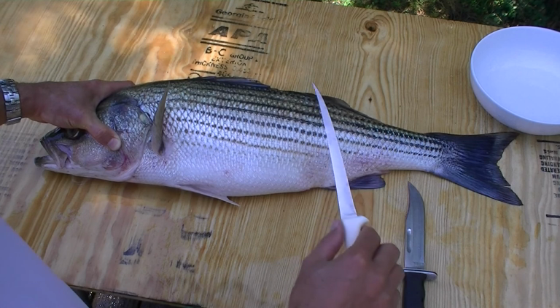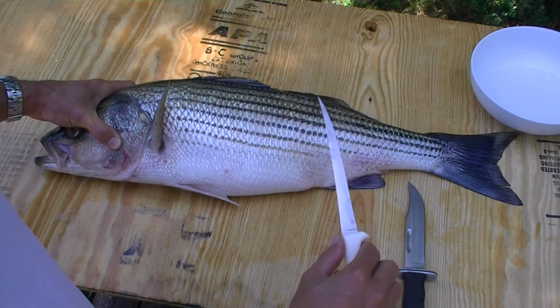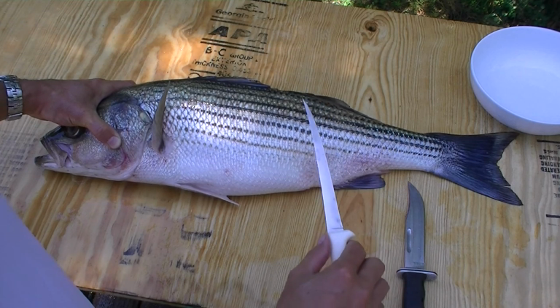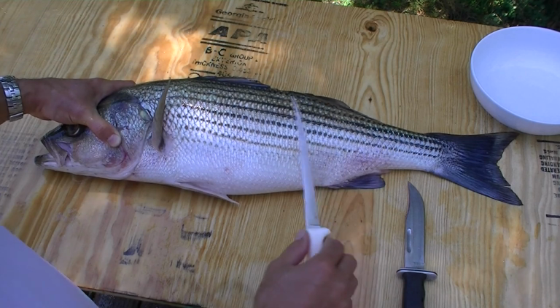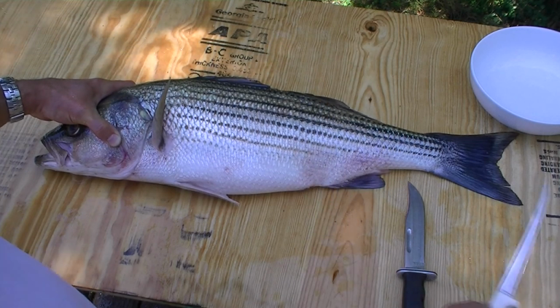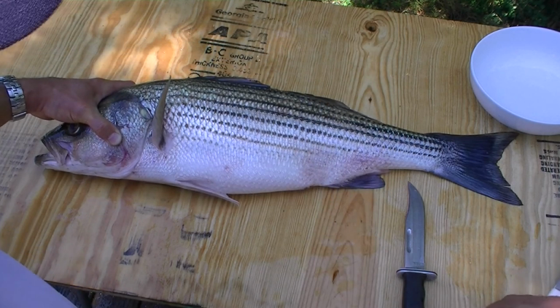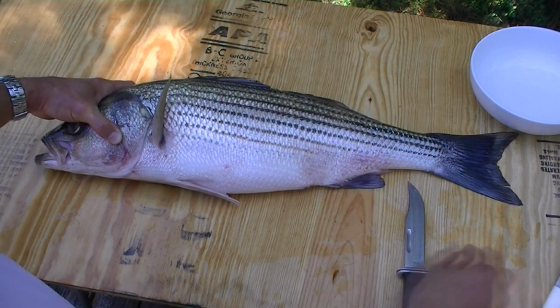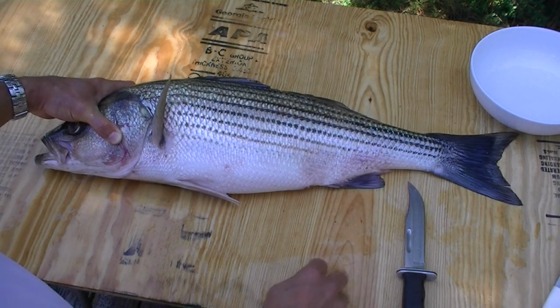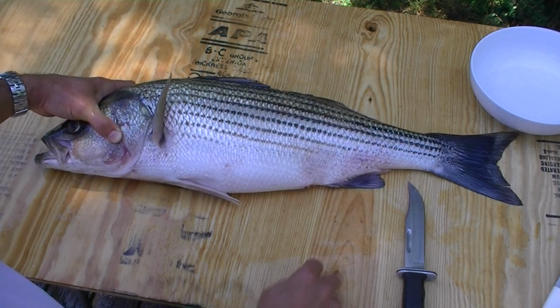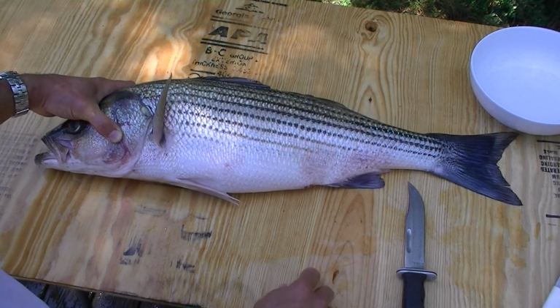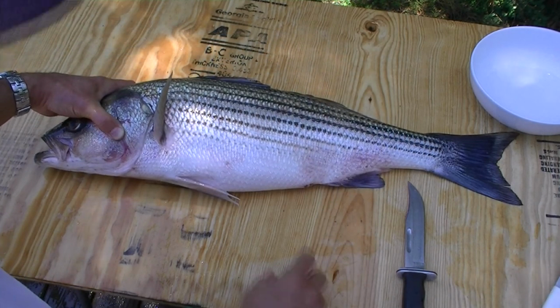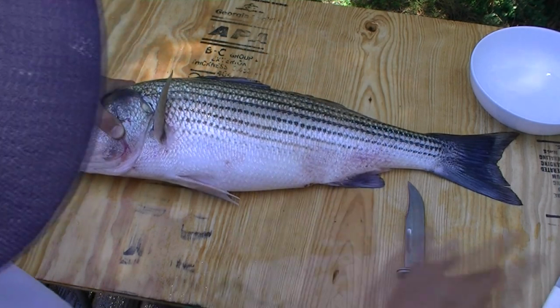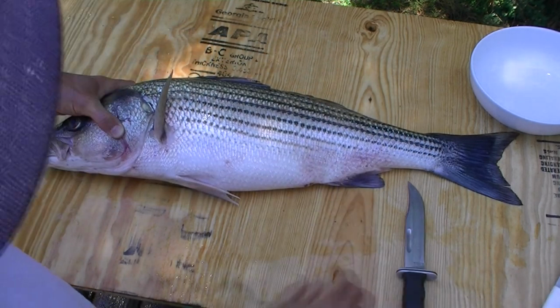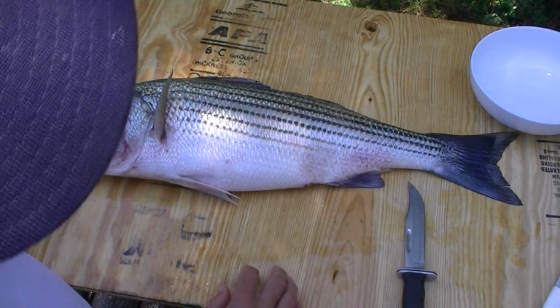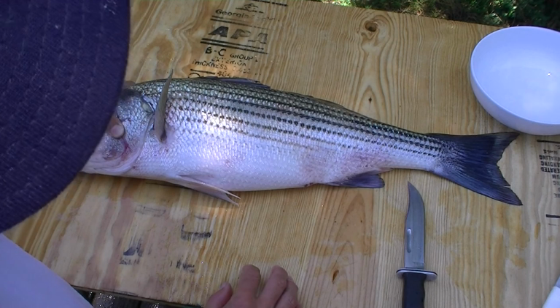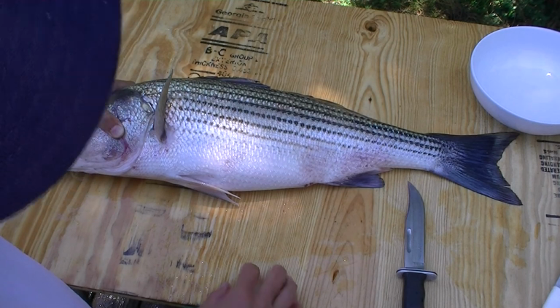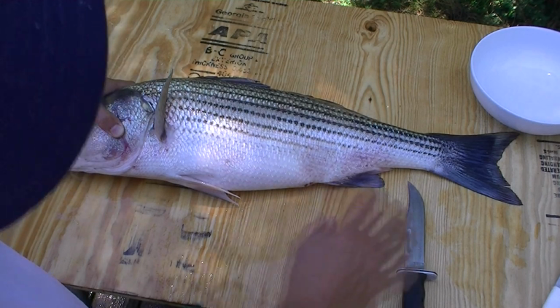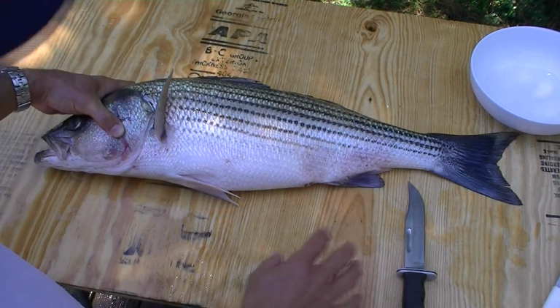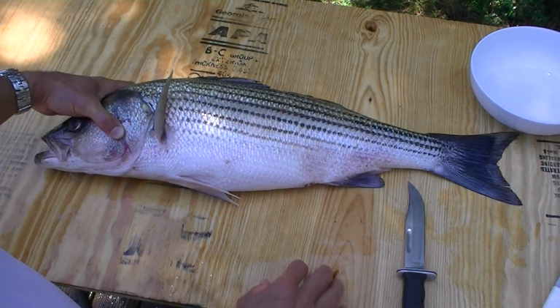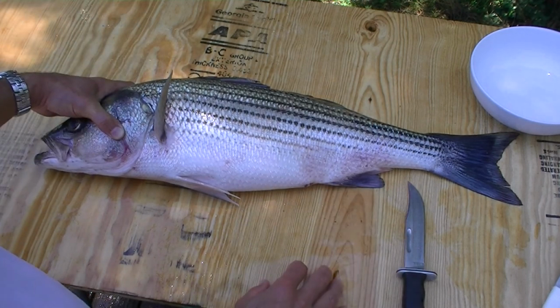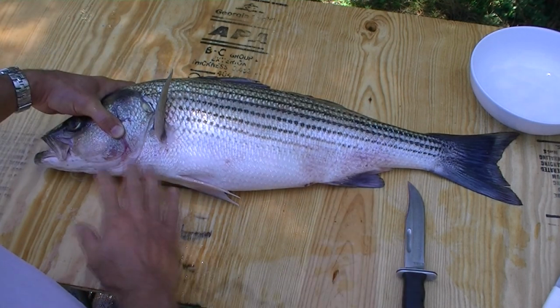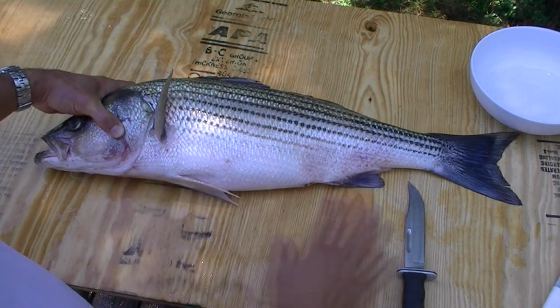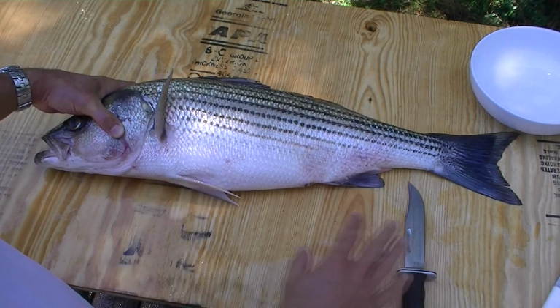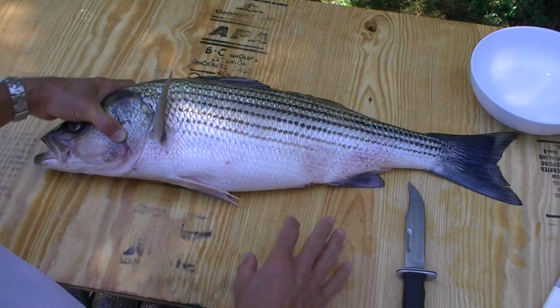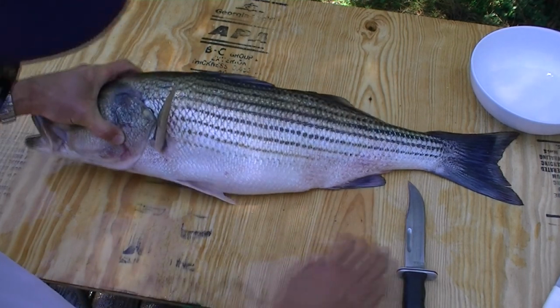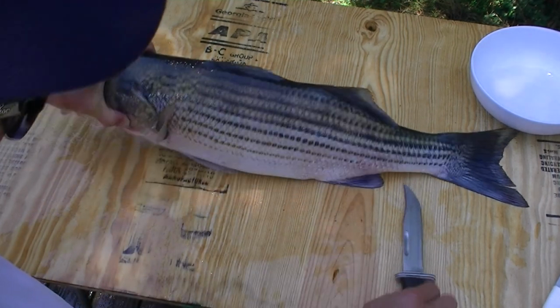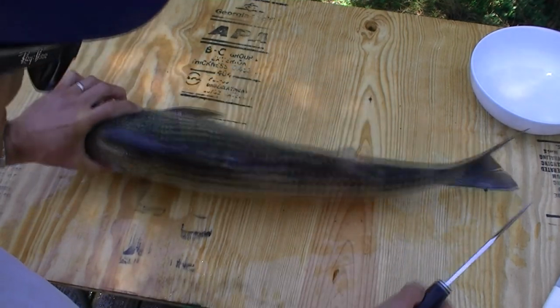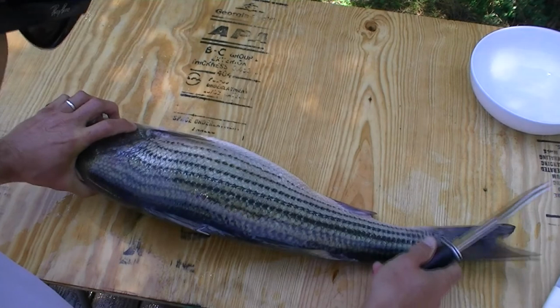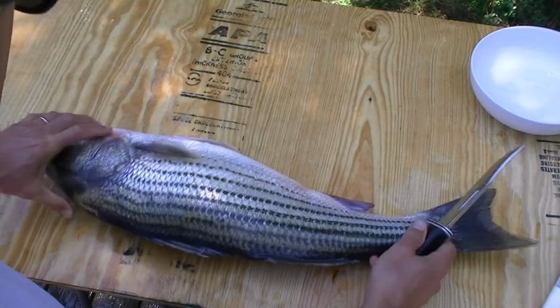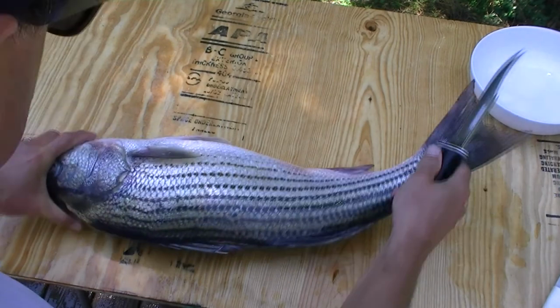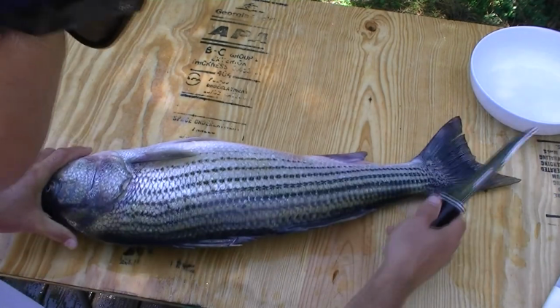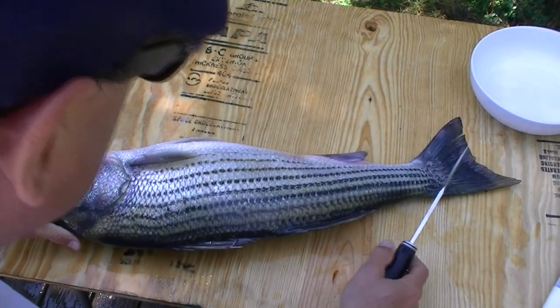You'll notice I've also rigged up this board — this is just a thin sheet of plywood. I've attached it to the rails on the deck with a couple of C-clamps. It provides a surface that's the right height for cleaning fish without having to bend over.